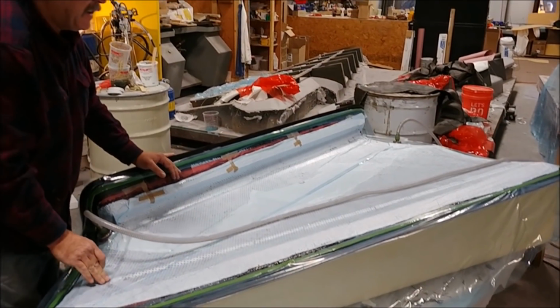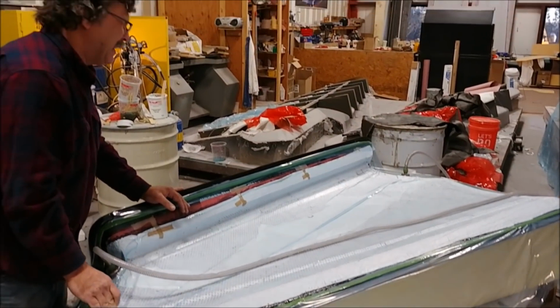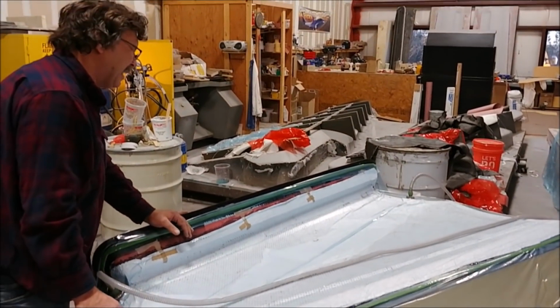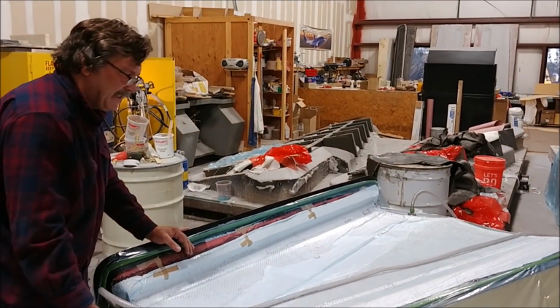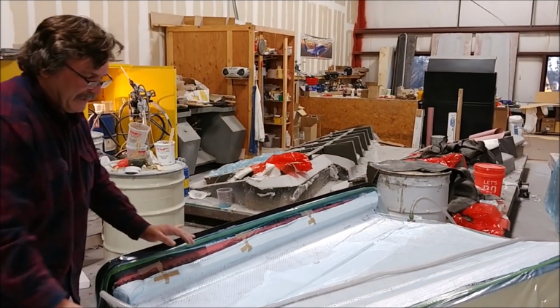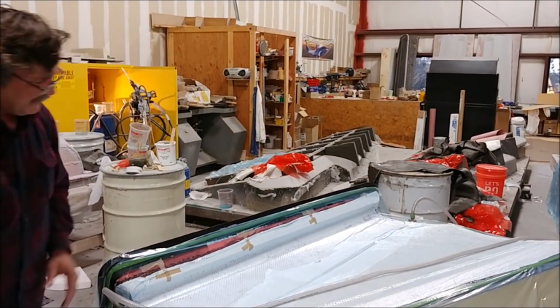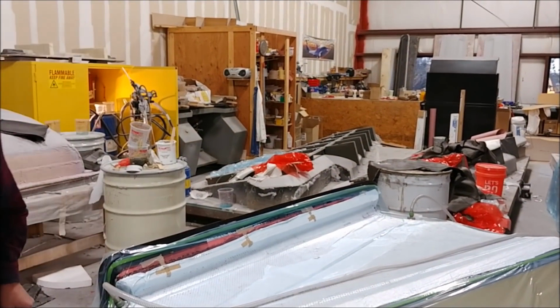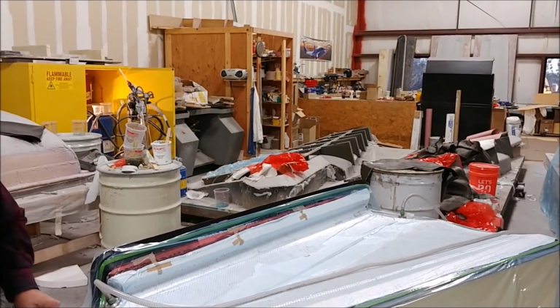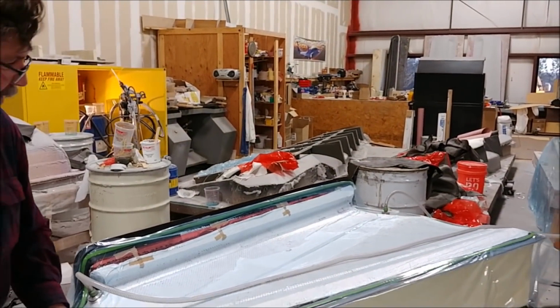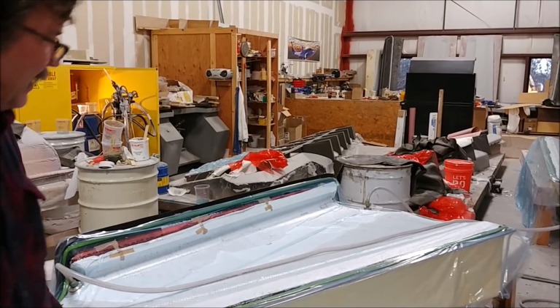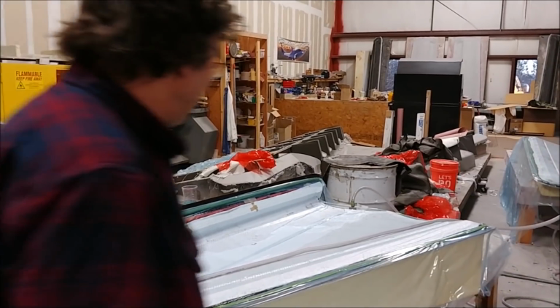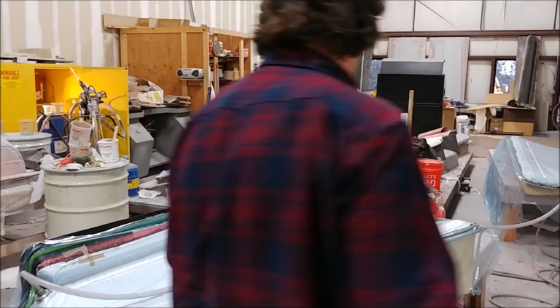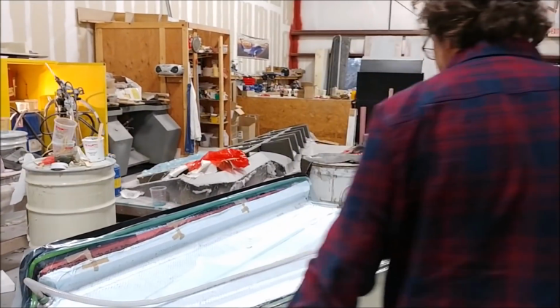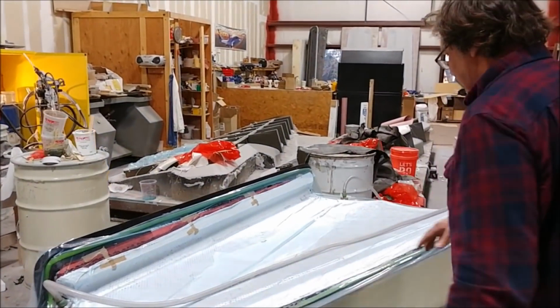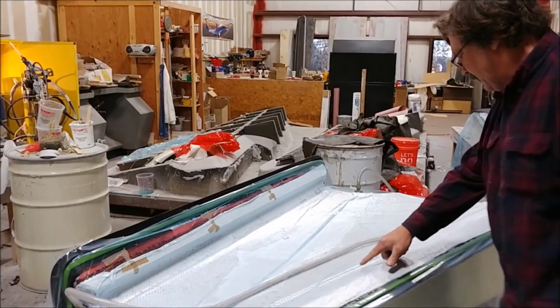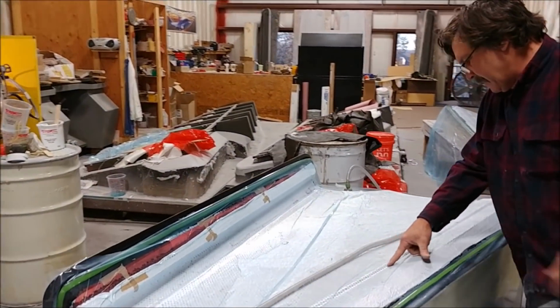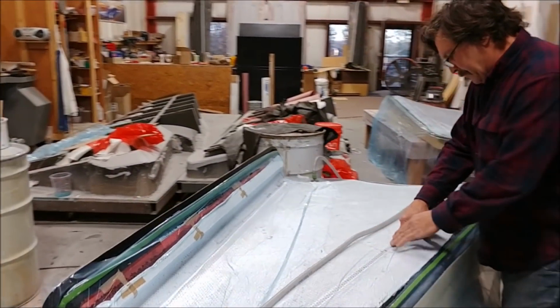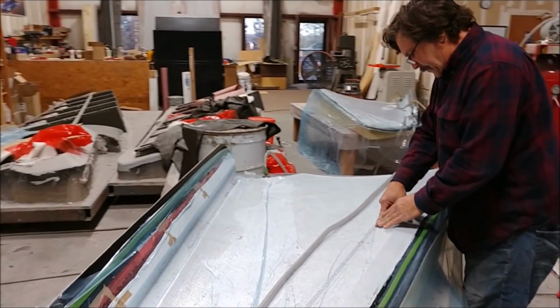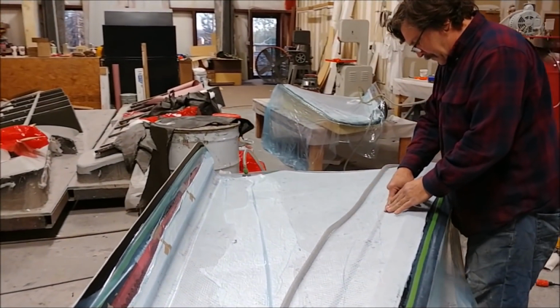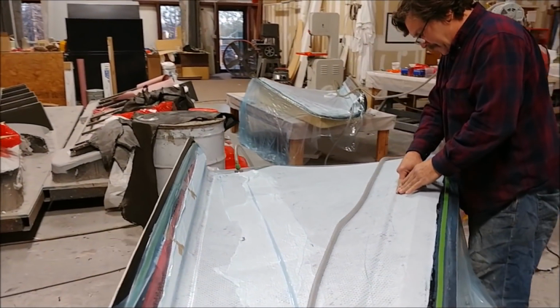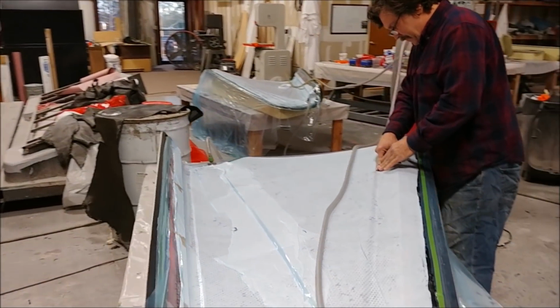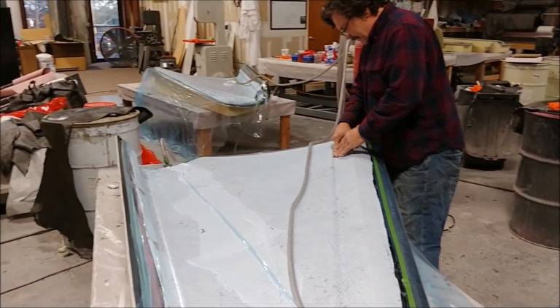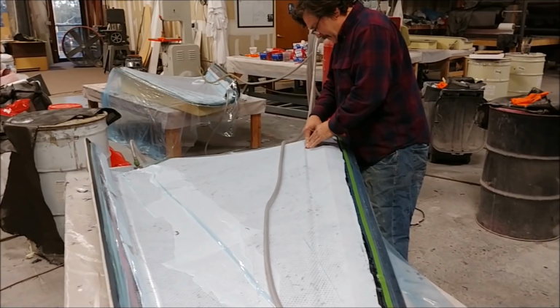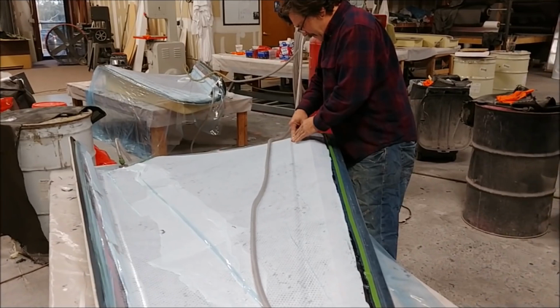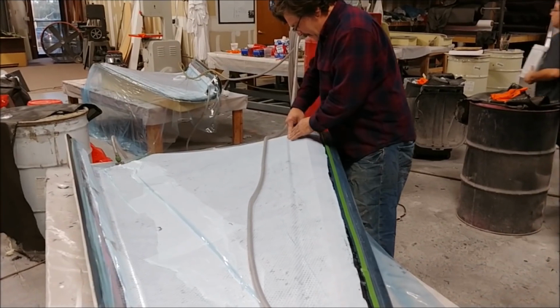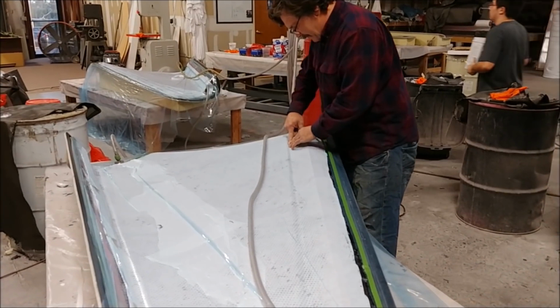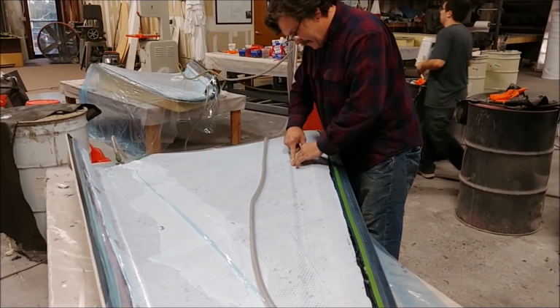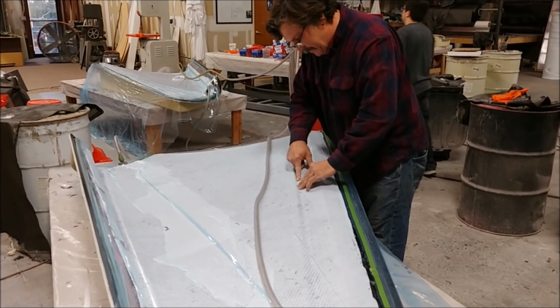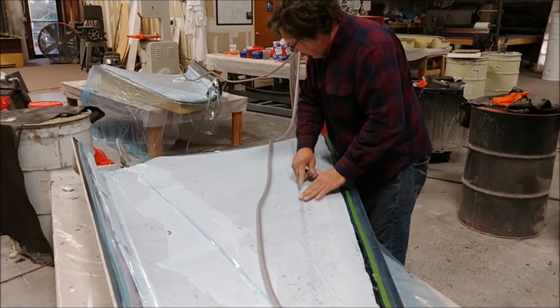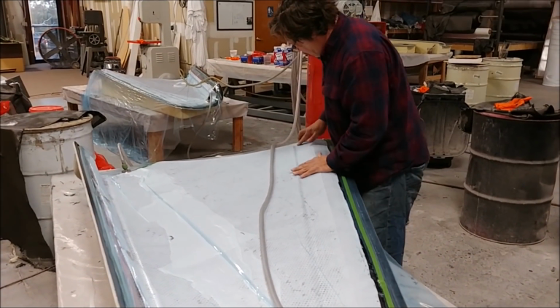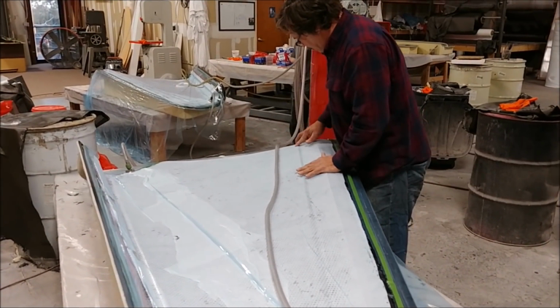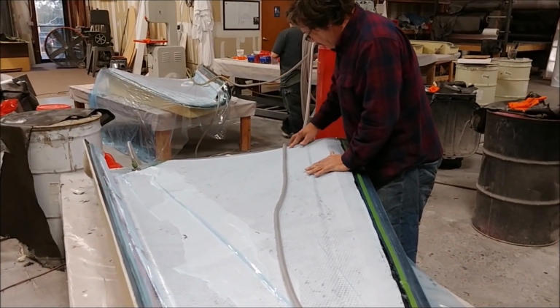The next step is to start dry-fitting all the pieces of the strake together — which is basically the wing tanks, really — and the baffles that go within them. You'll see that shortly.